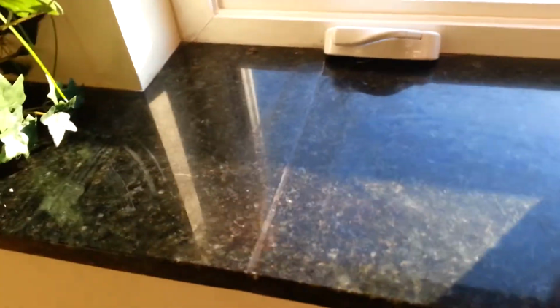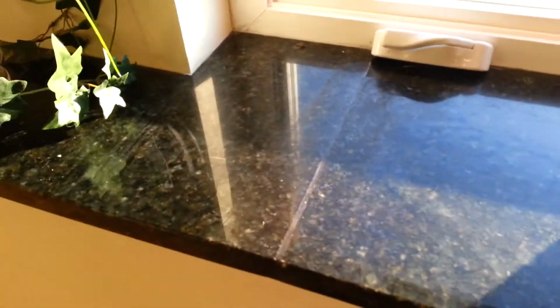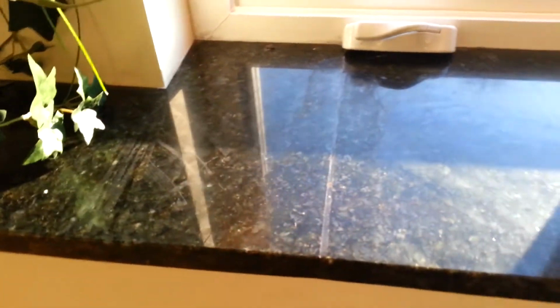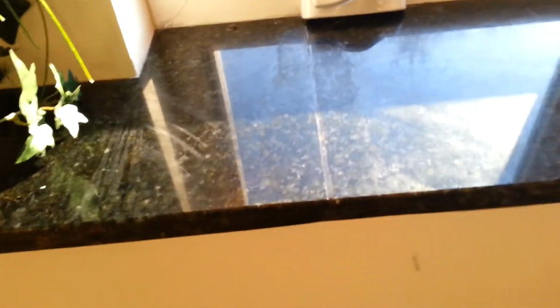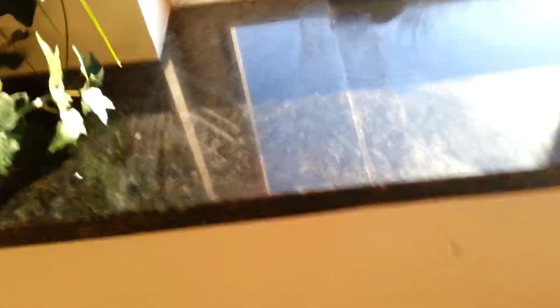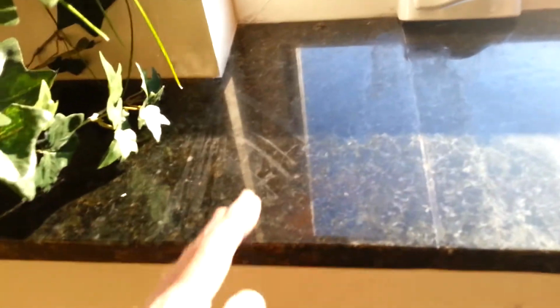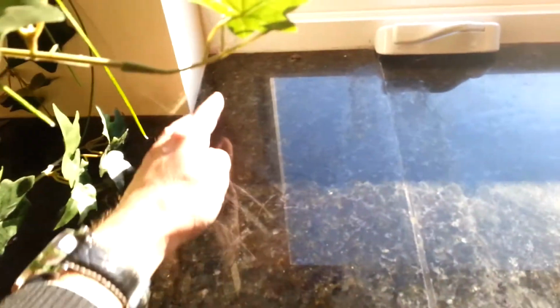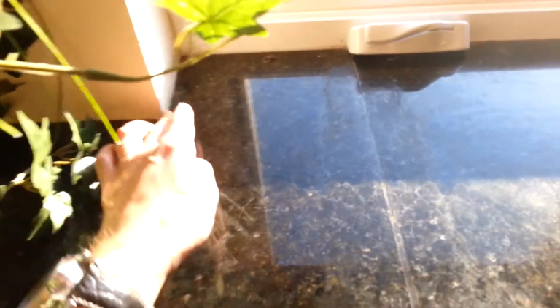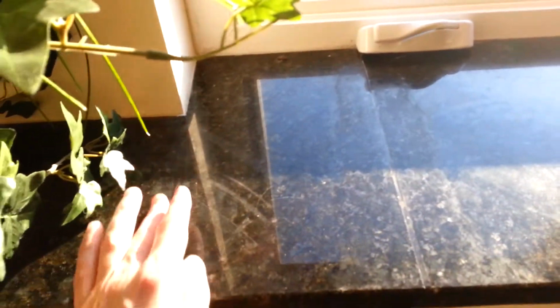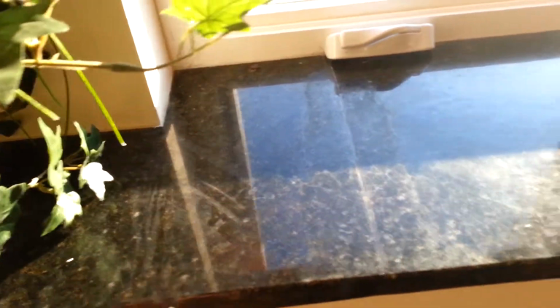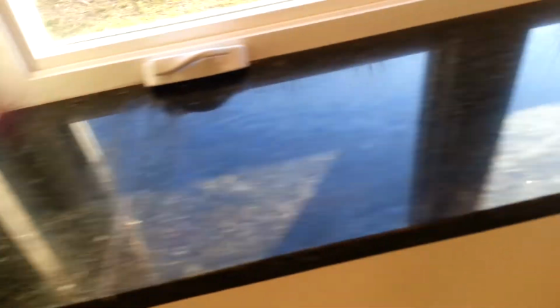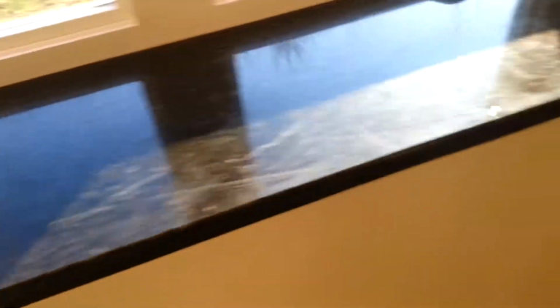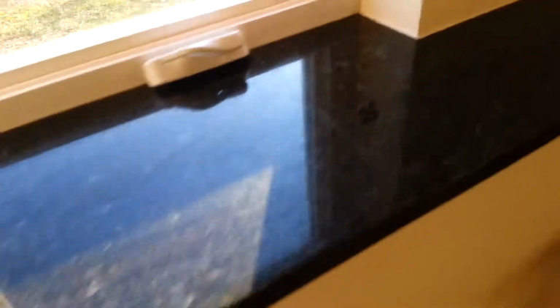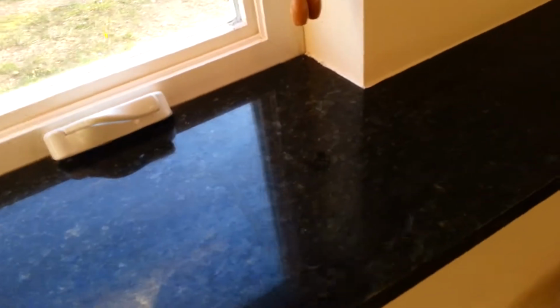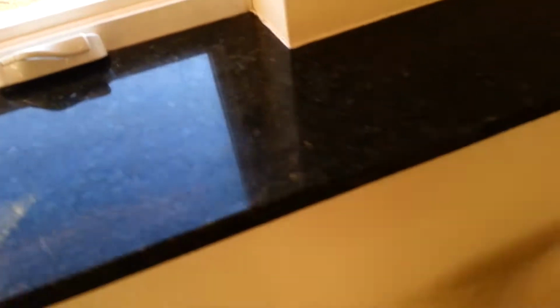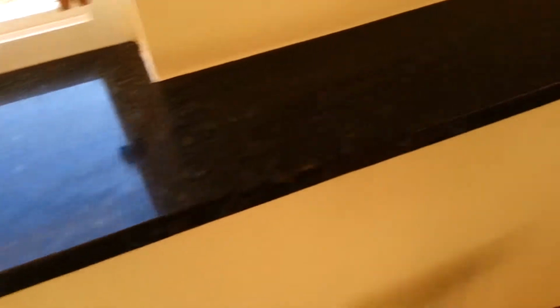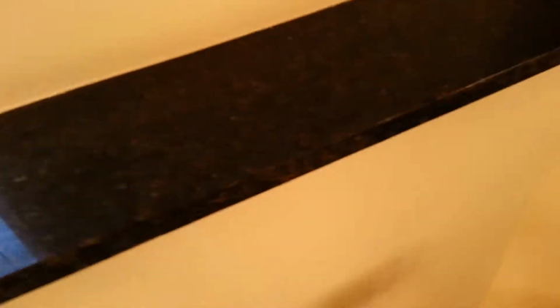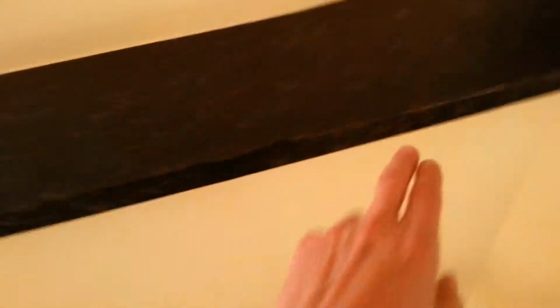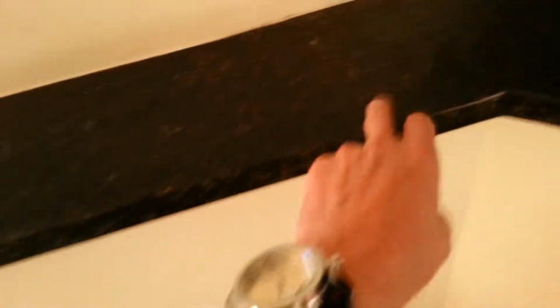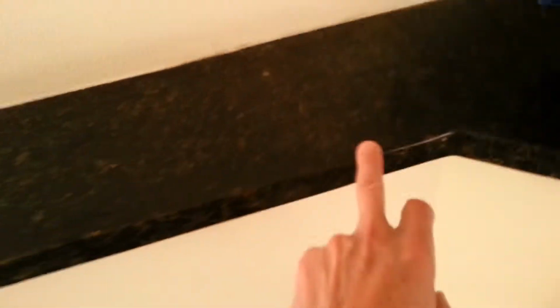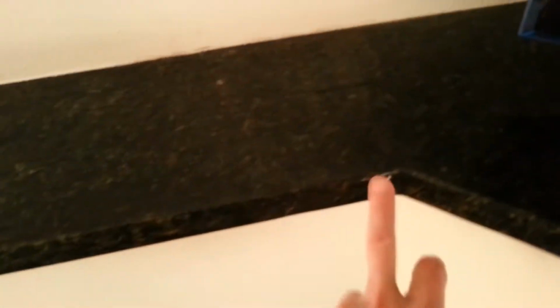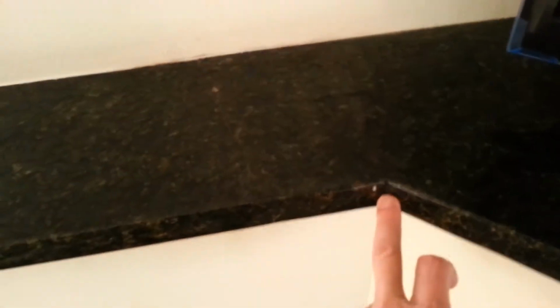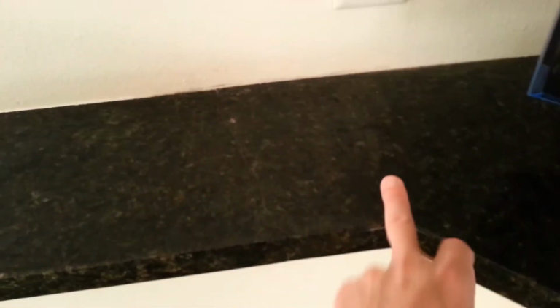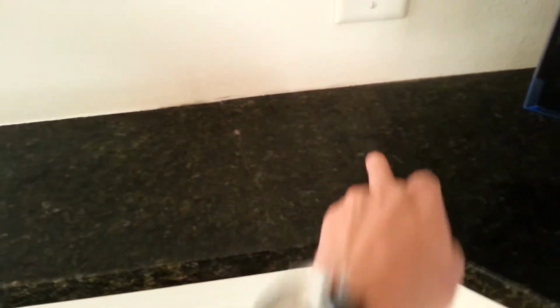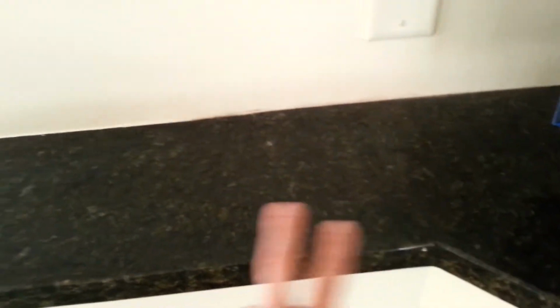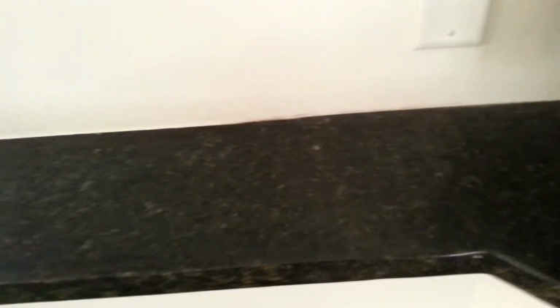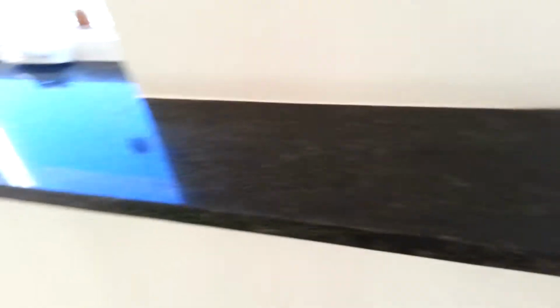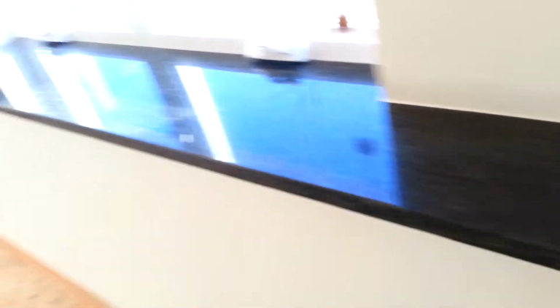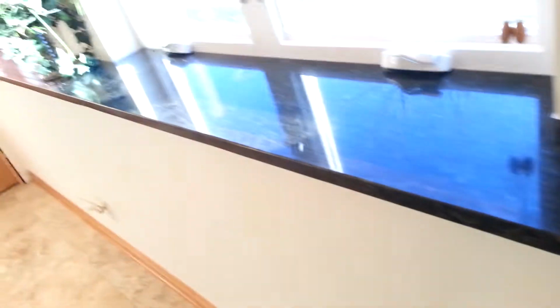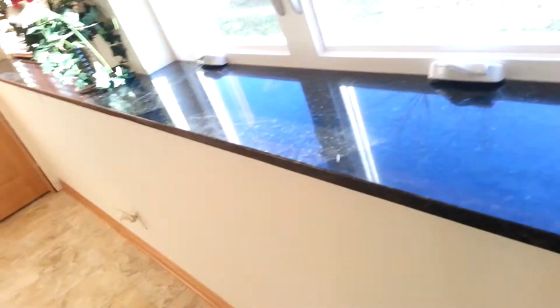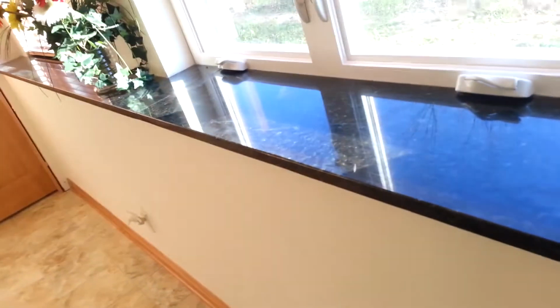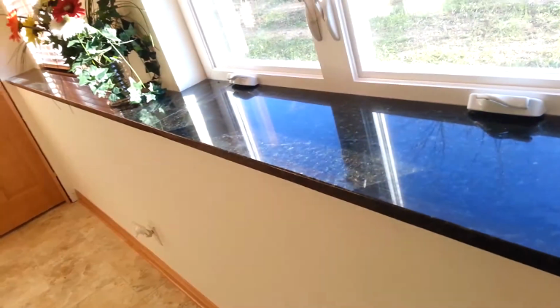I don't know if you can see it or not, but I was thinking just to cut it here. And then this crack was here, so maybe cut it right at this junction right here and just replace this — maybe 6 feet.